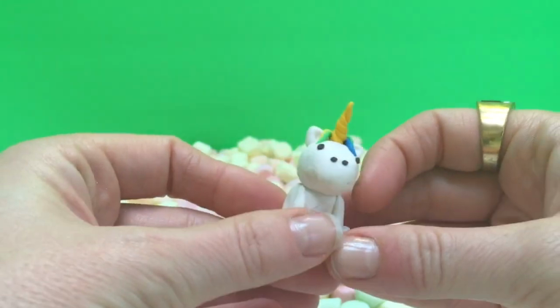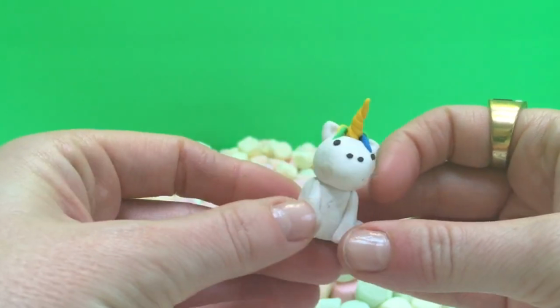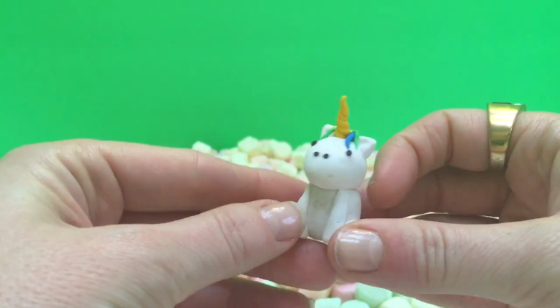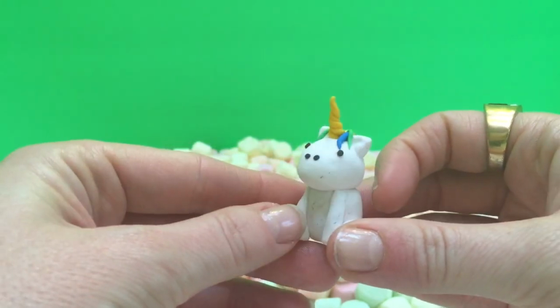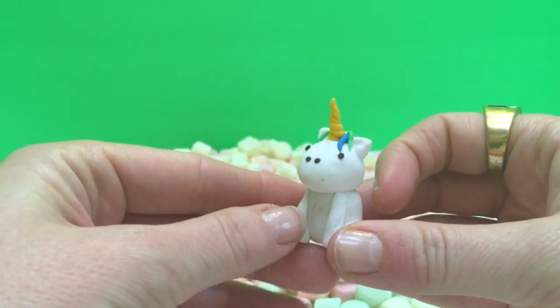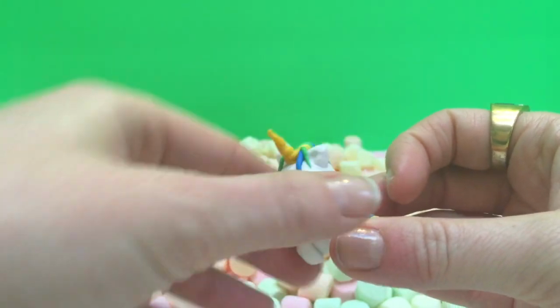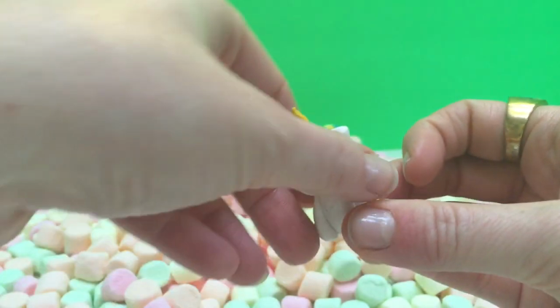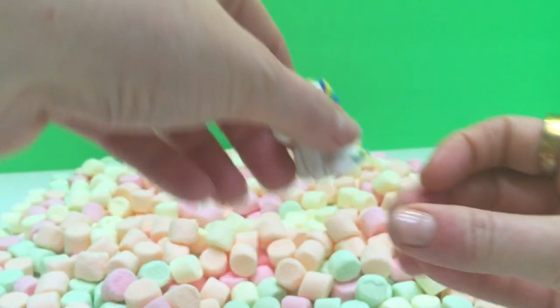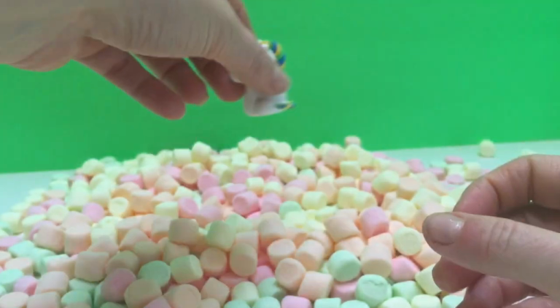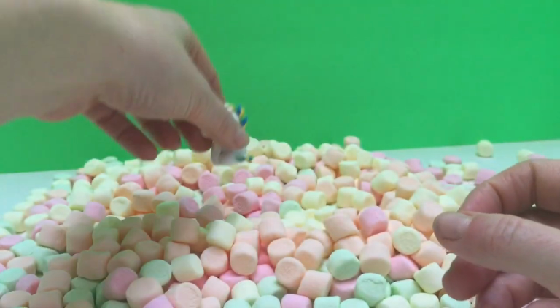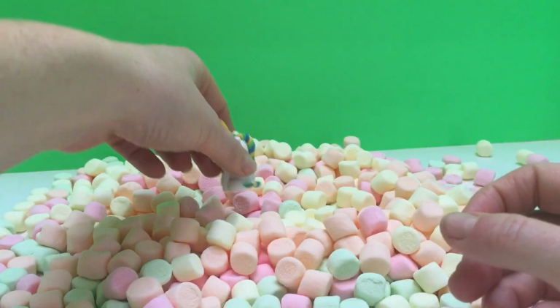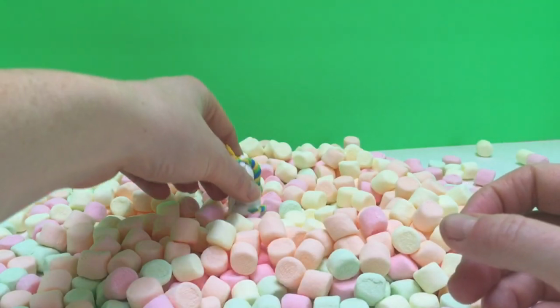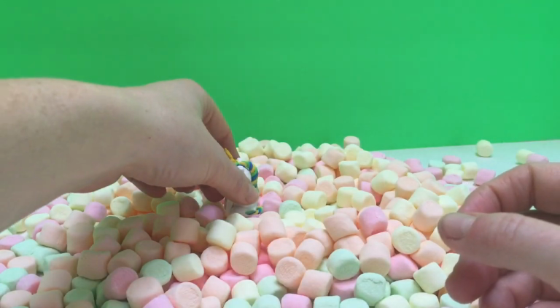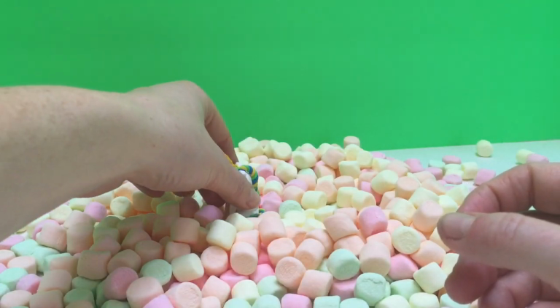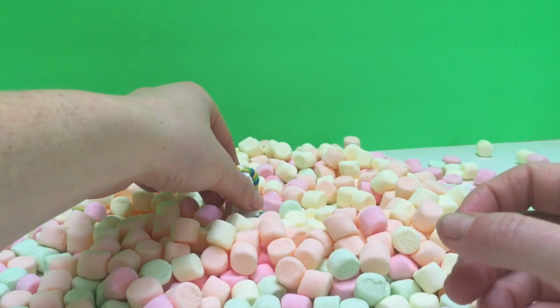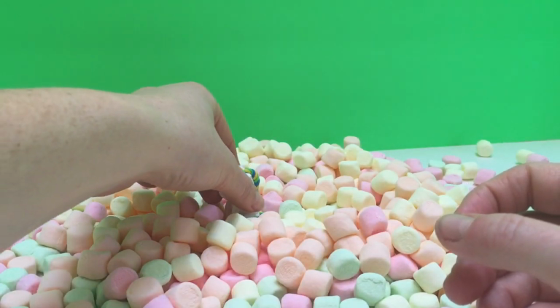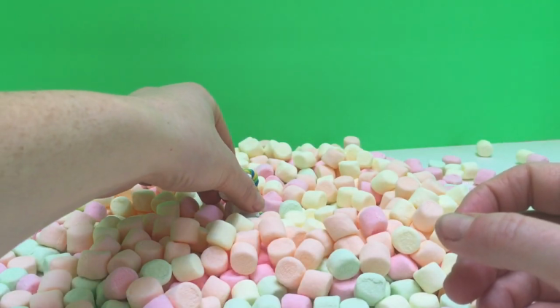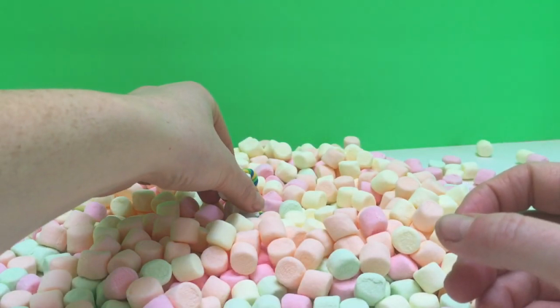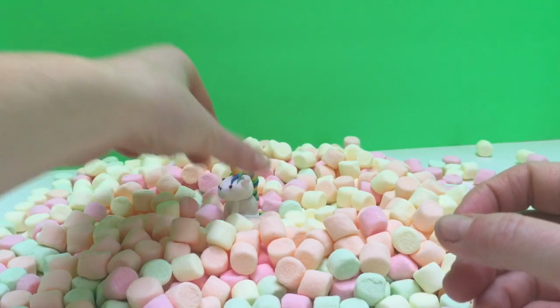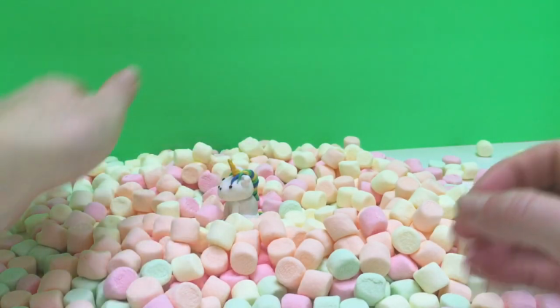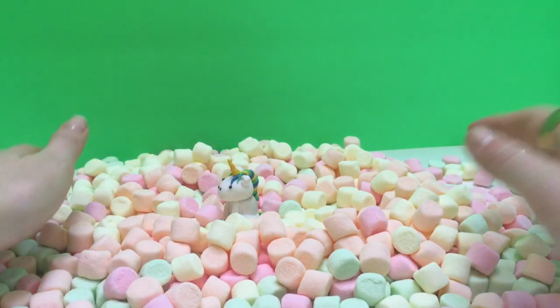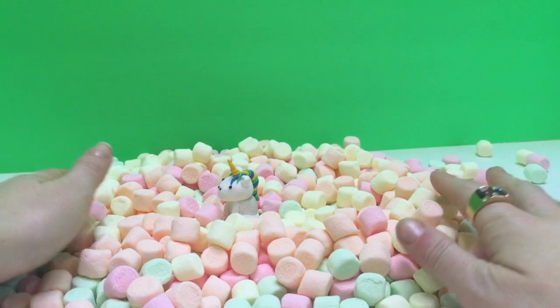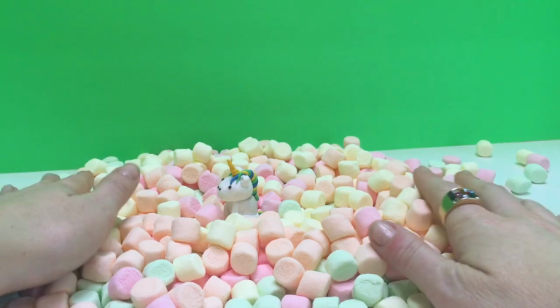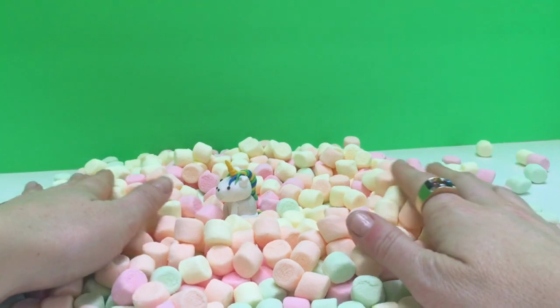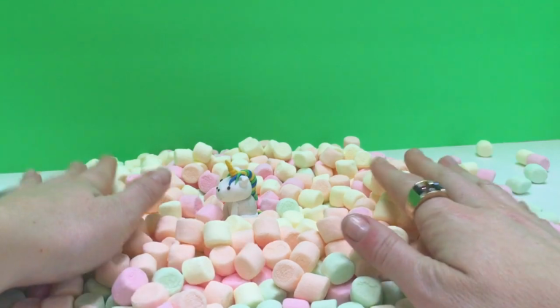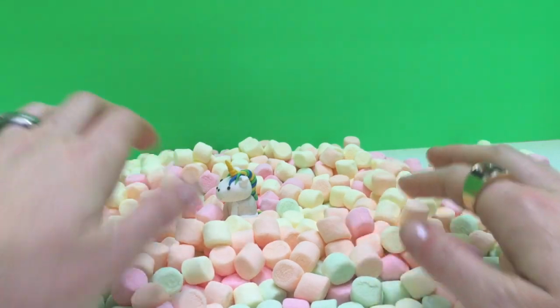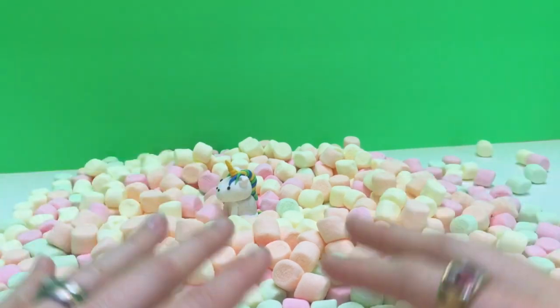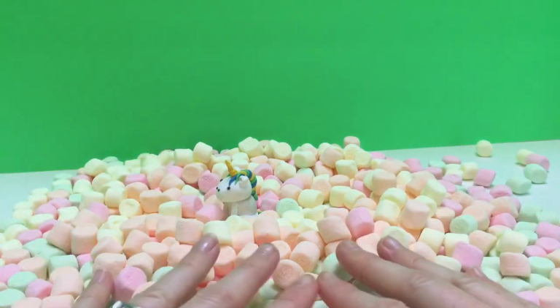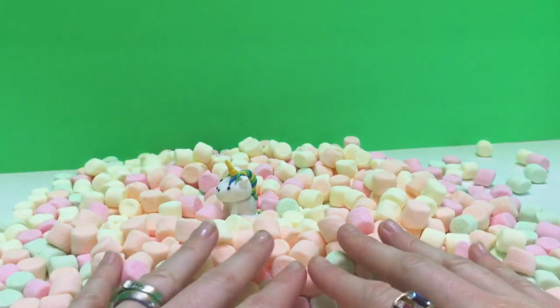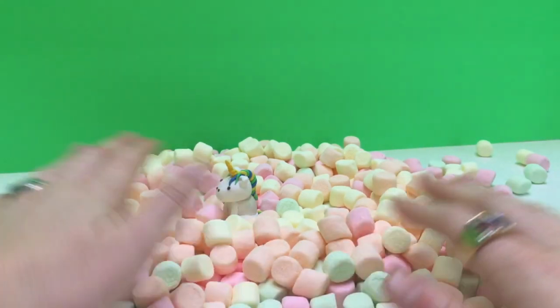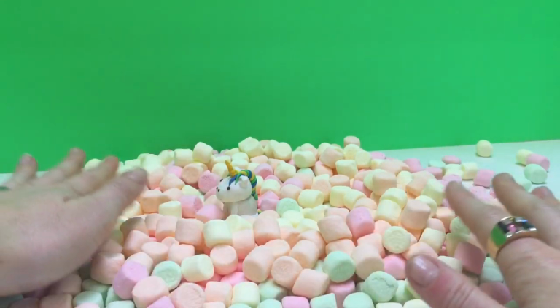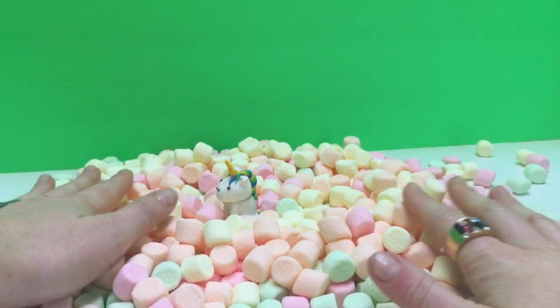We'll take care of you little unicorn. The little unicorn gets to live in the Marshmallow Rainbow Land.